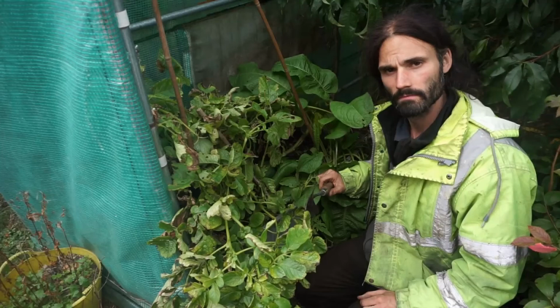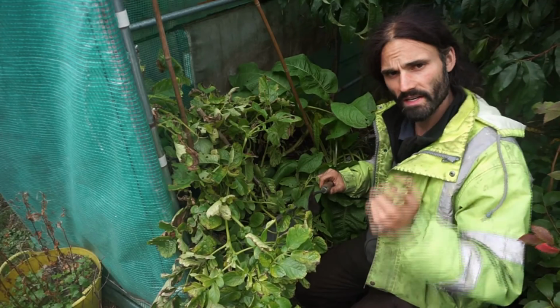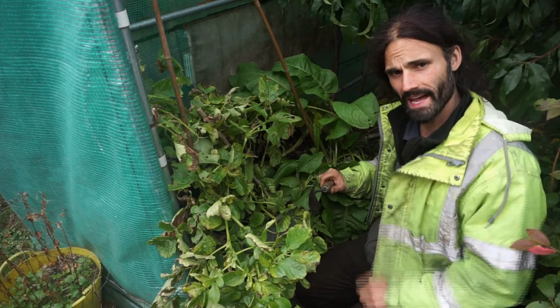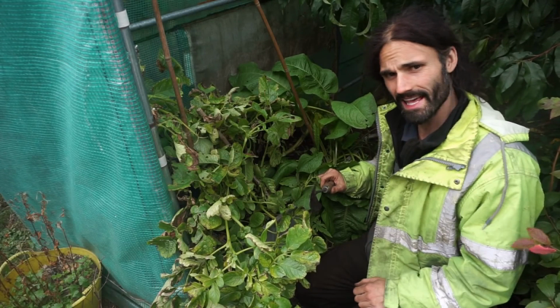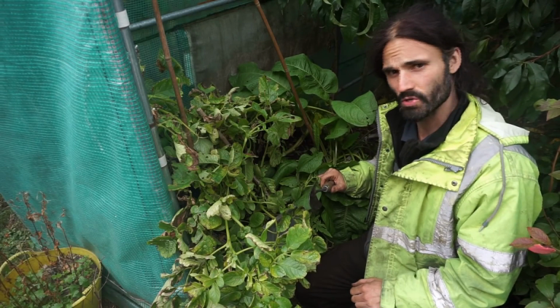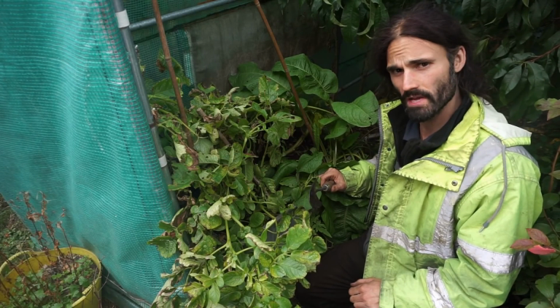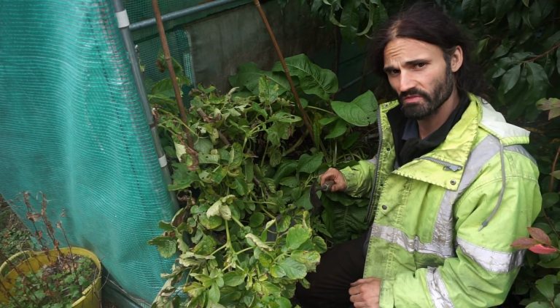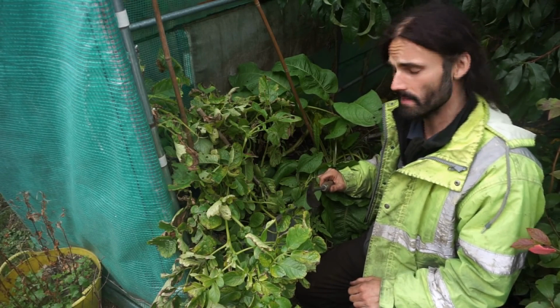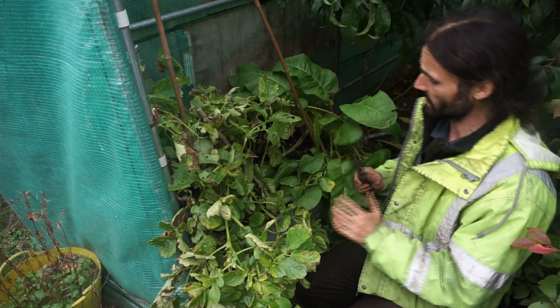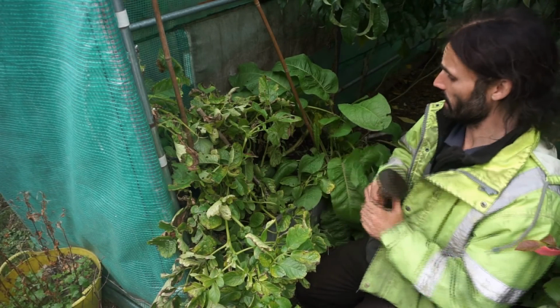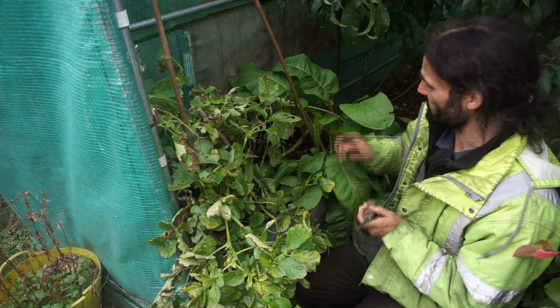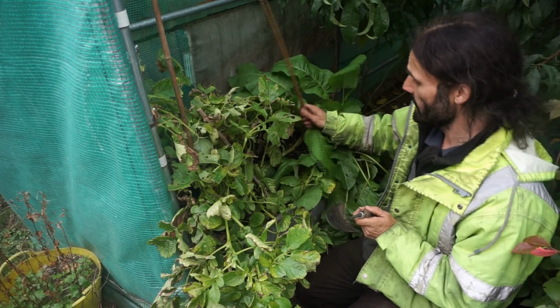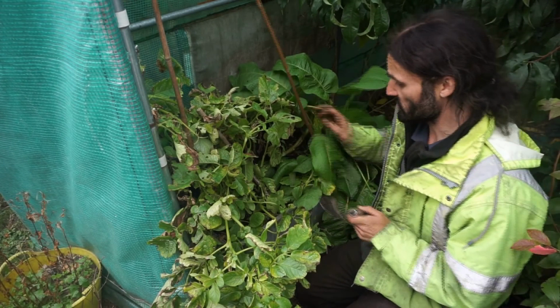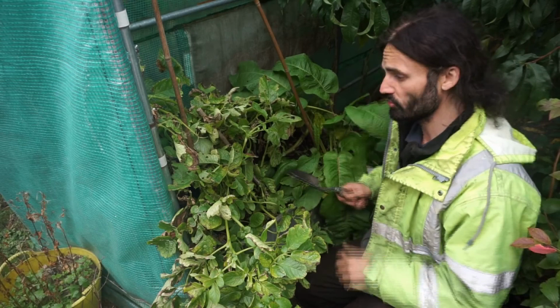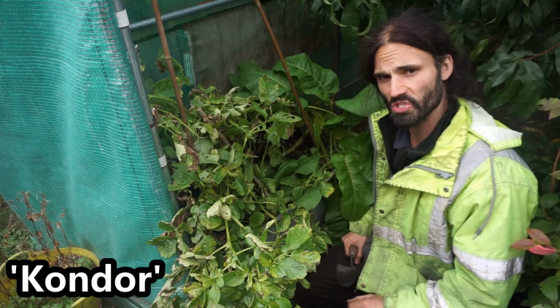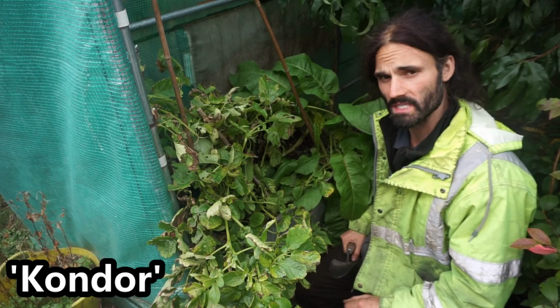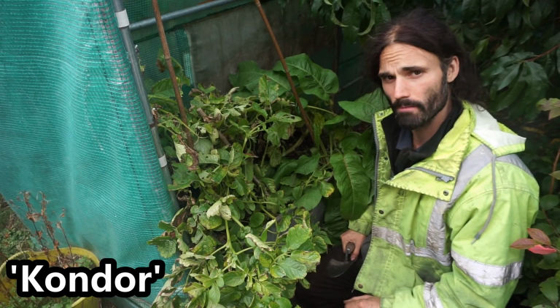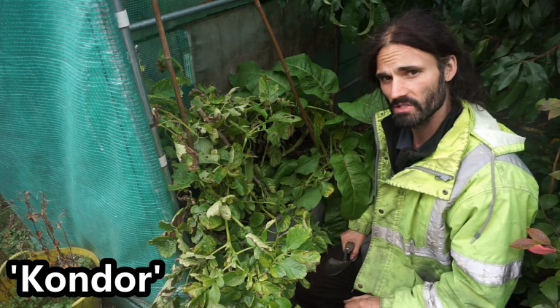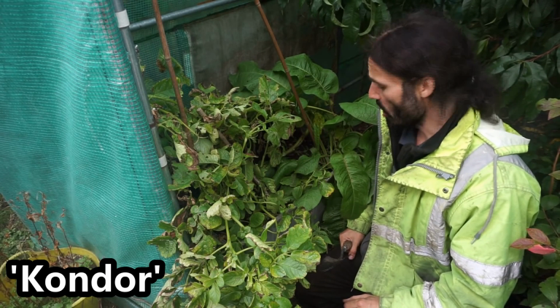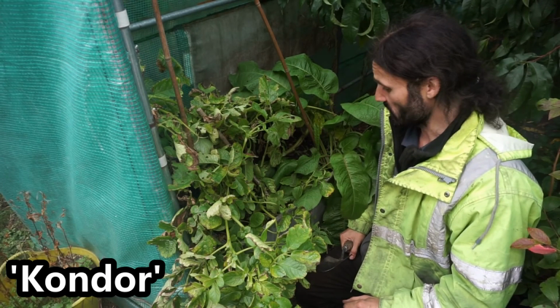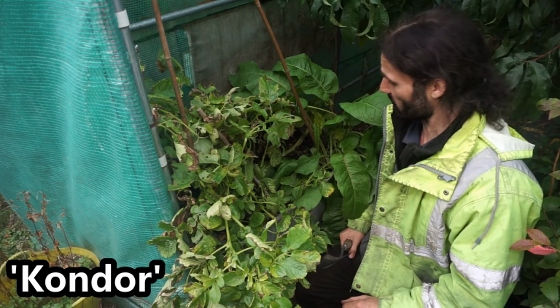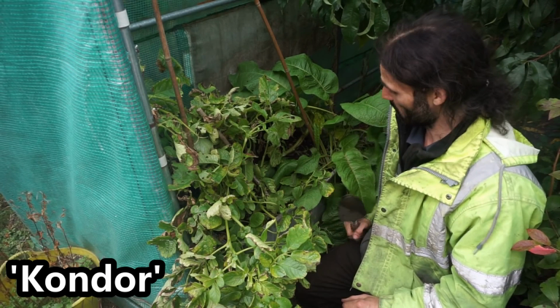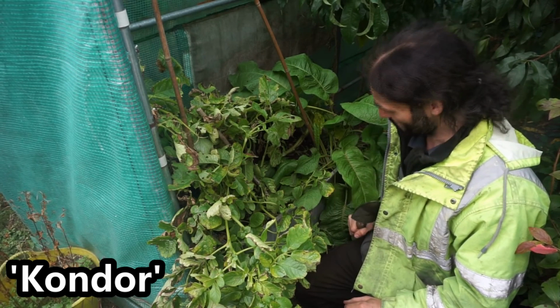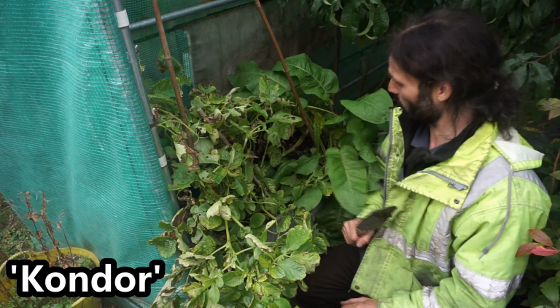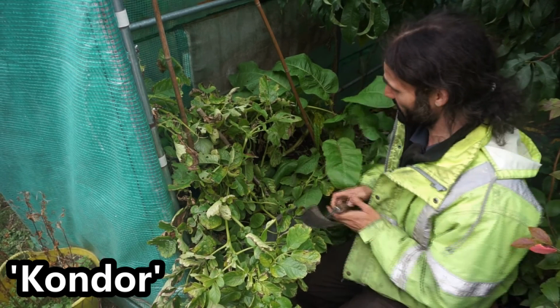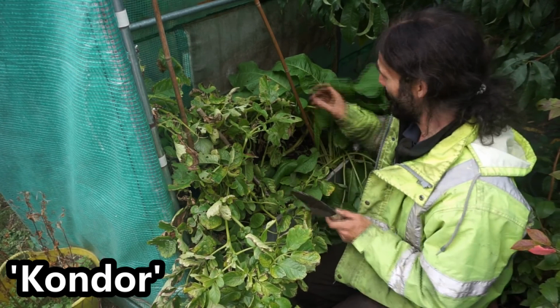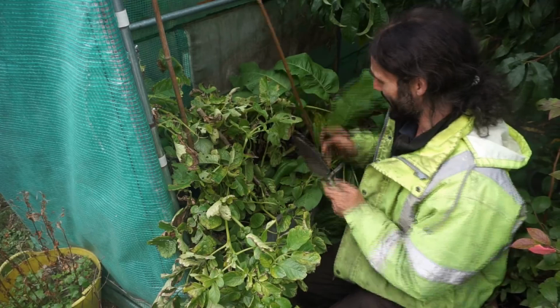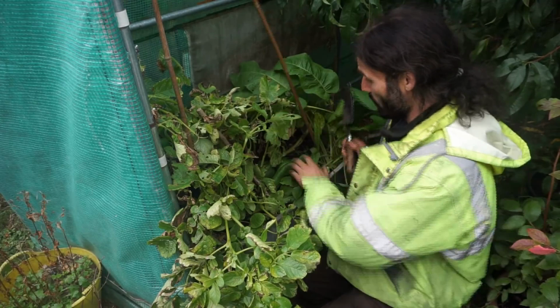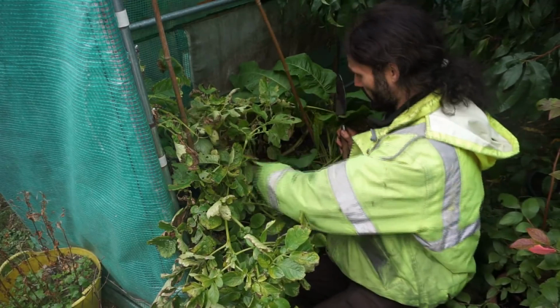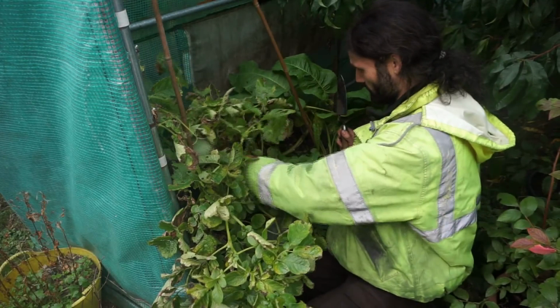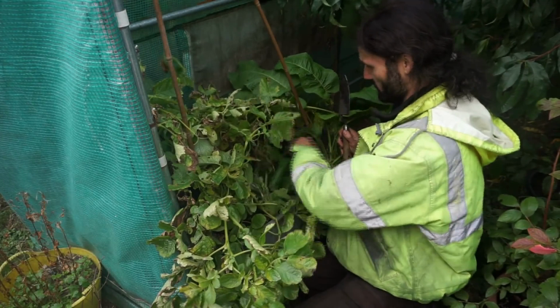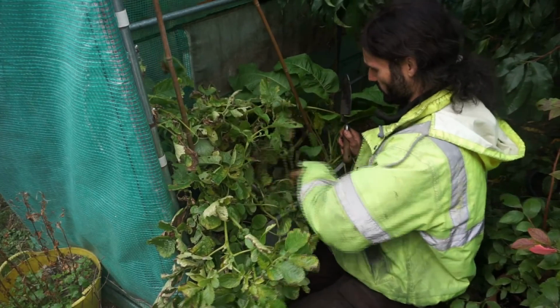Greetings, Dan here, 27th of September, and today we're going to be harvesting this Condor seed potato planted on the 6th of March. Let's see what's in there, and hopefully we've got some massive yields.